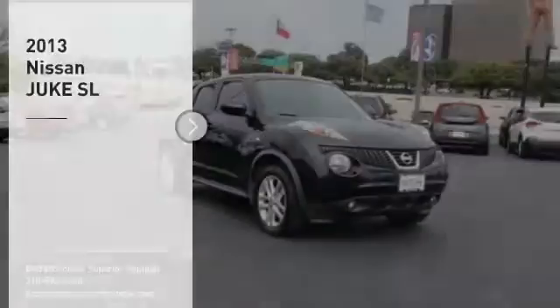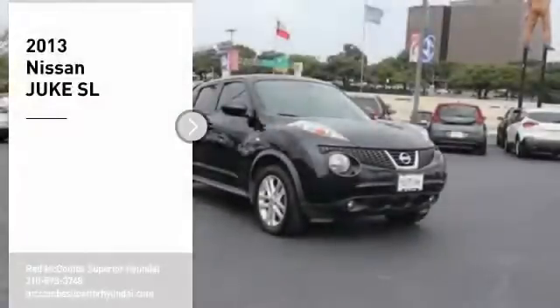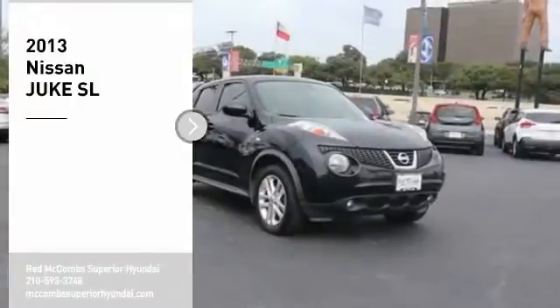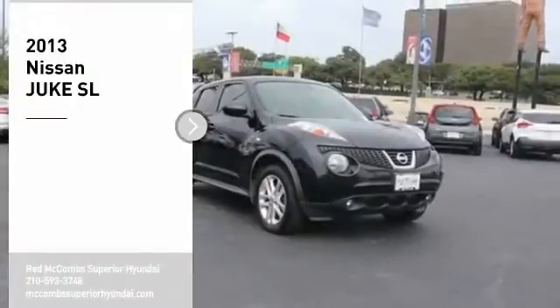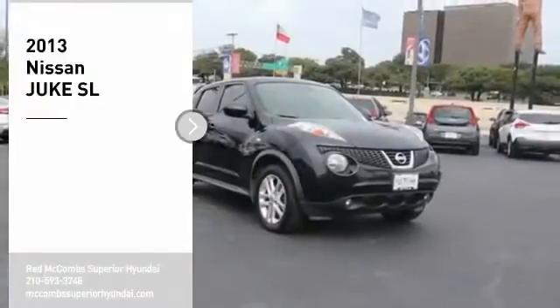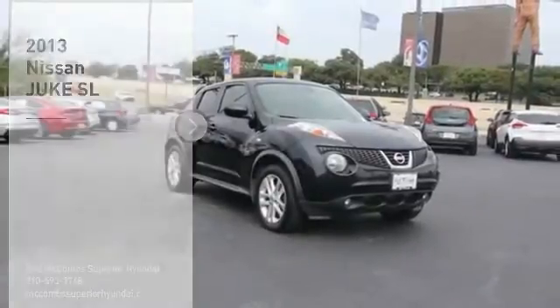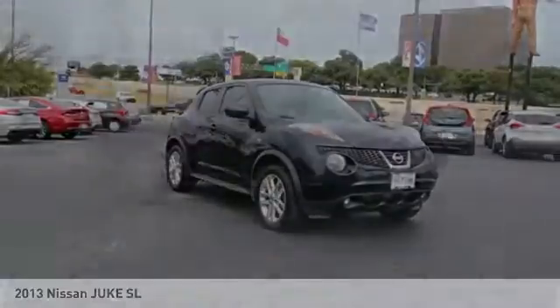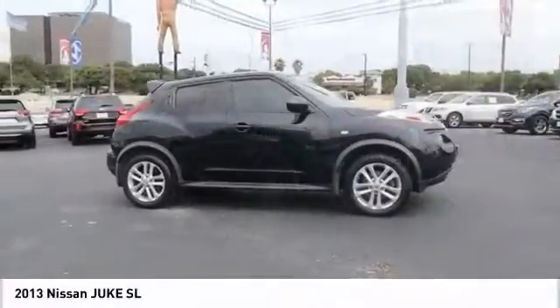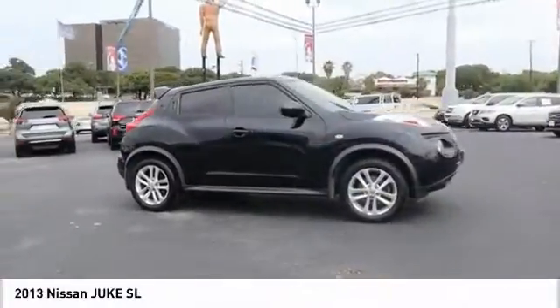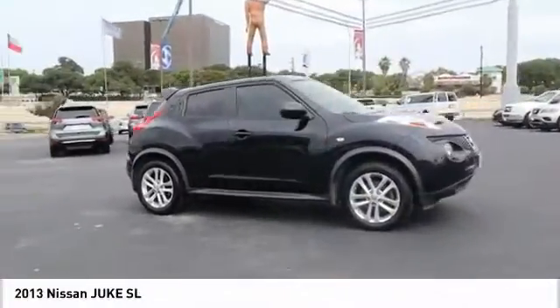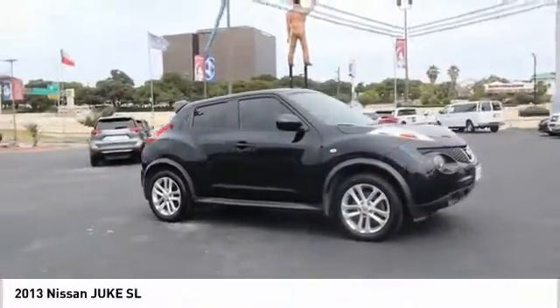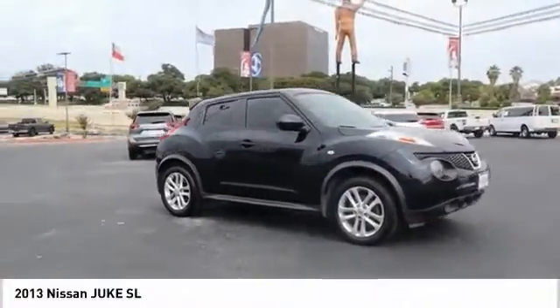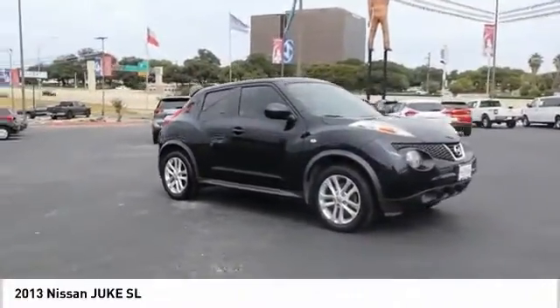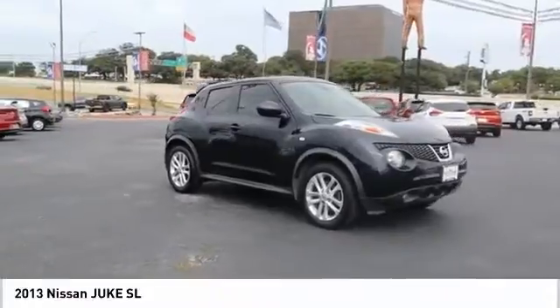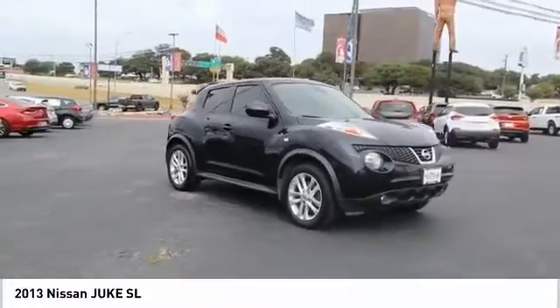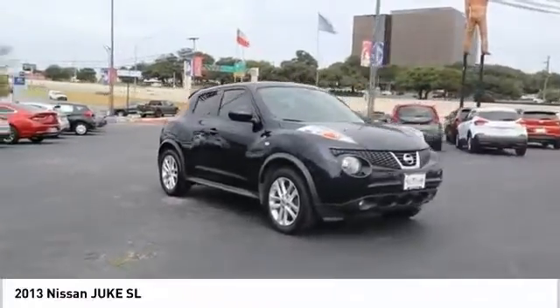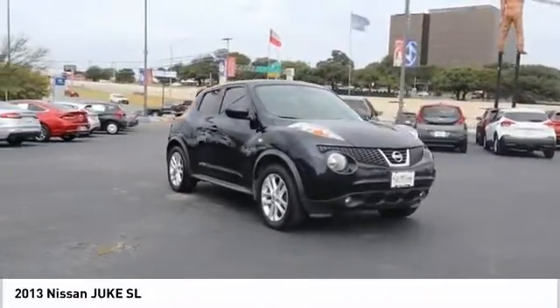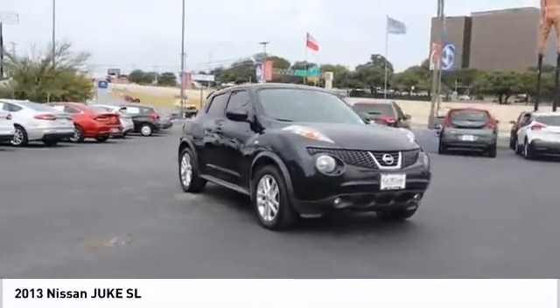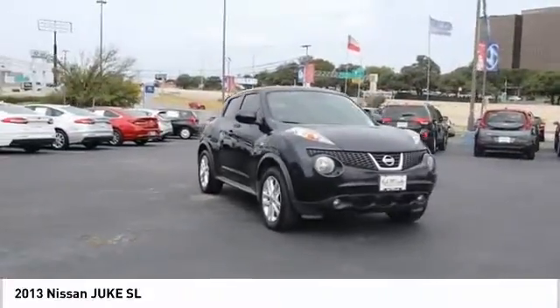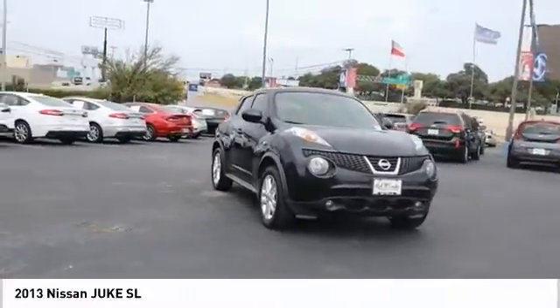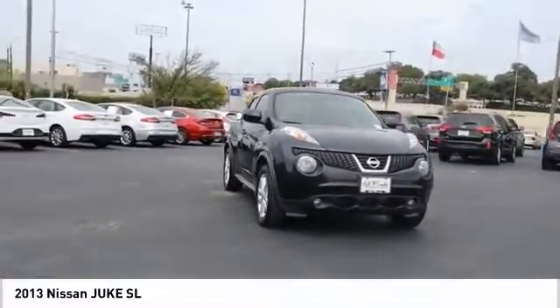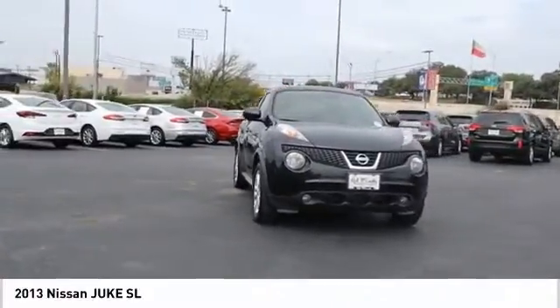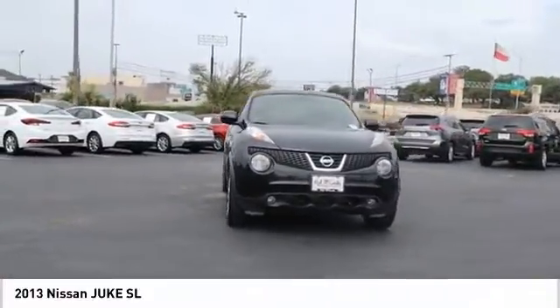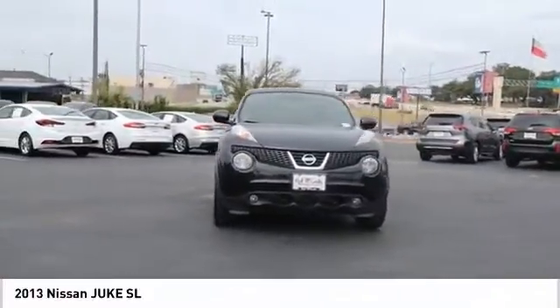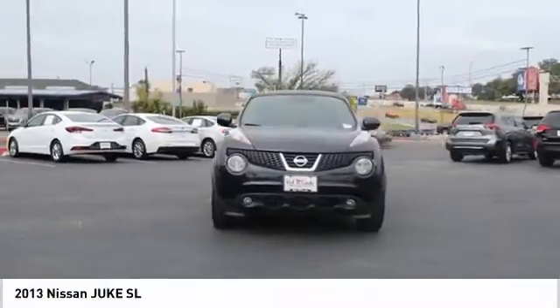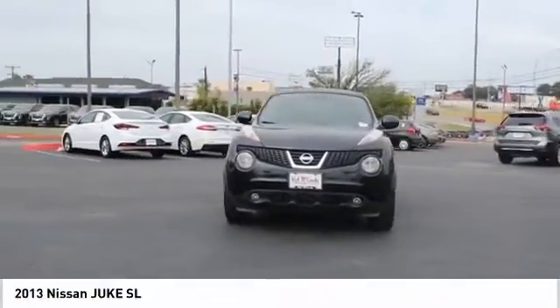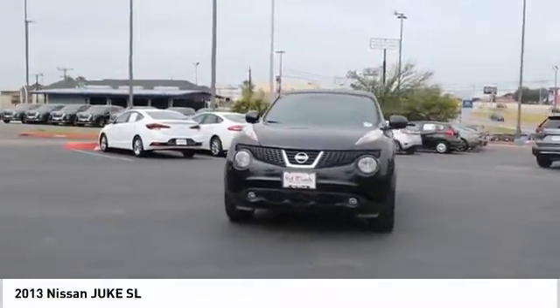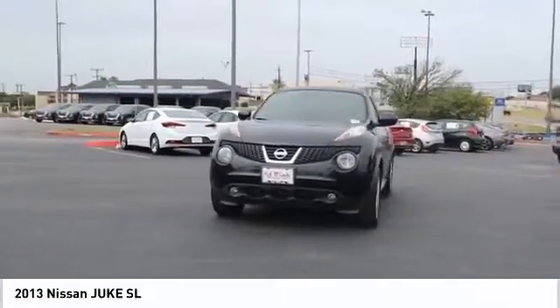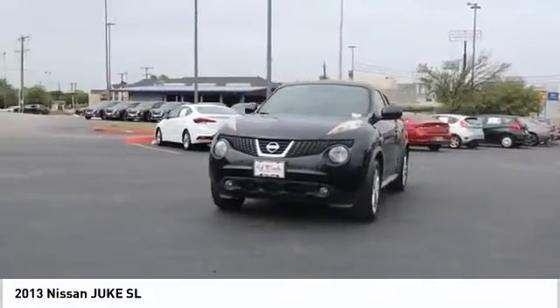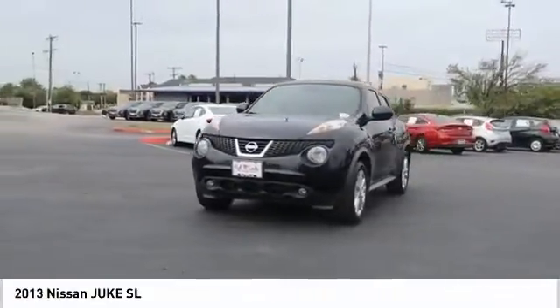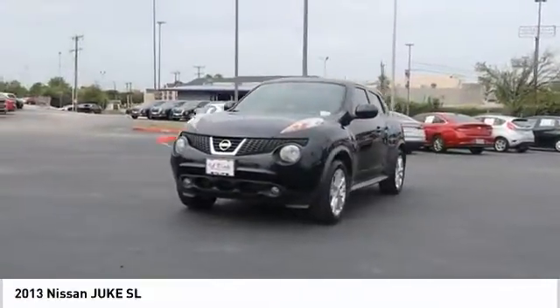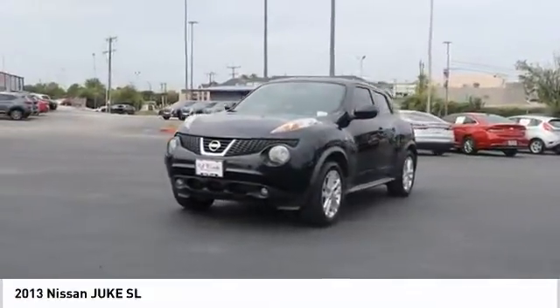Come test drive the 2013 Juke. The Juke is an adaptable and intelligent ride where handling meets turbocharged performance. This unique sporty compact crossover fits your personal style perfectly. Come take a test drive today.